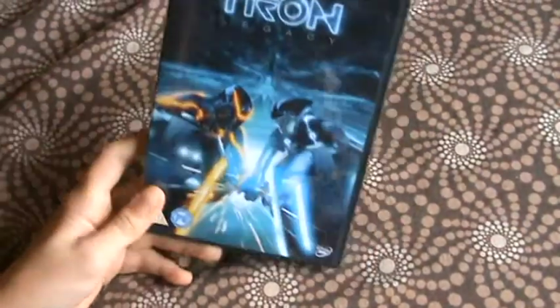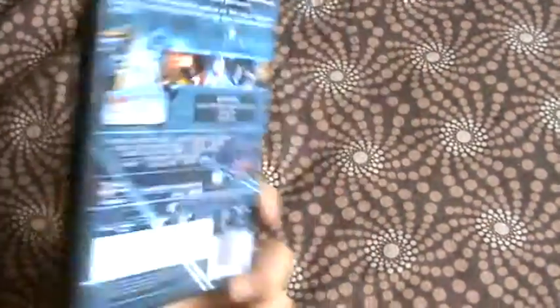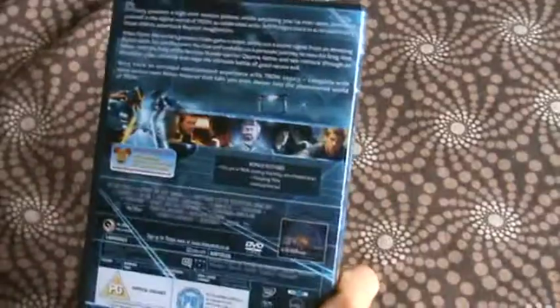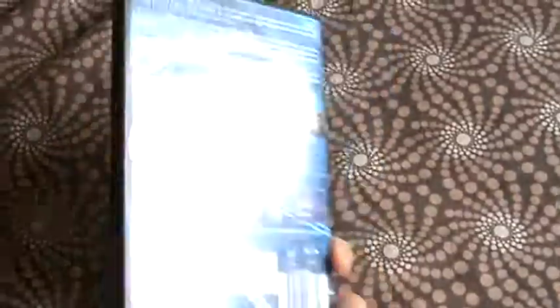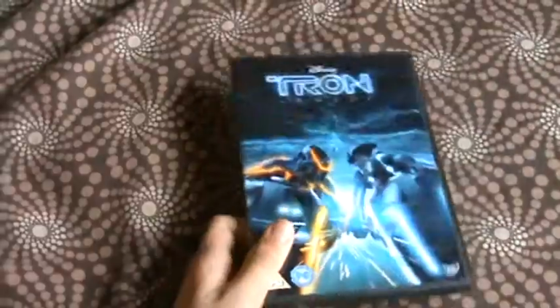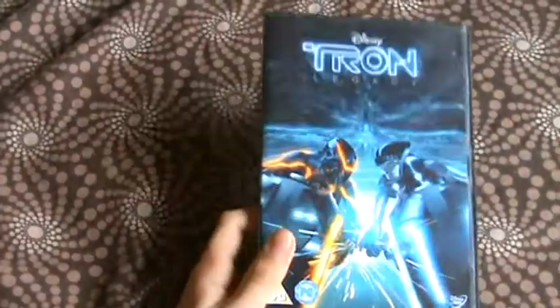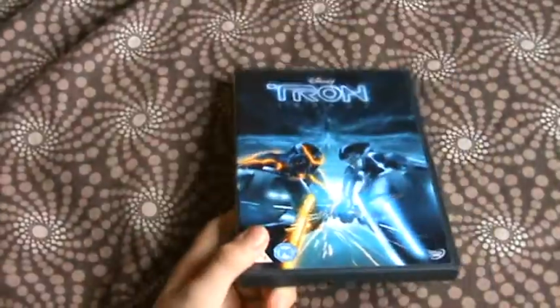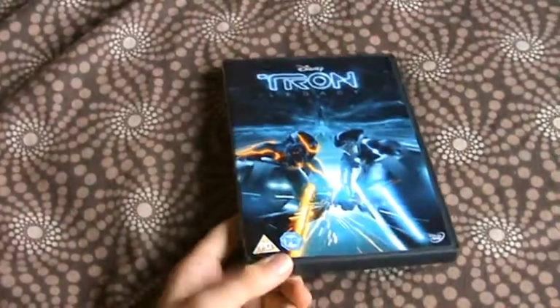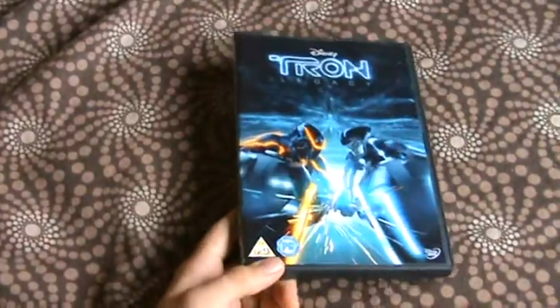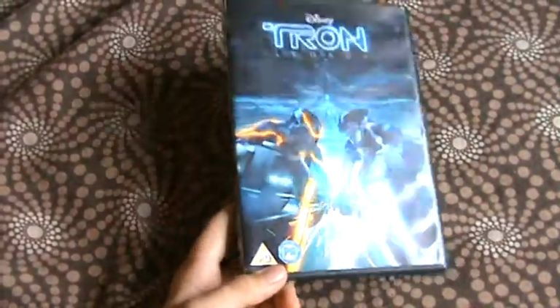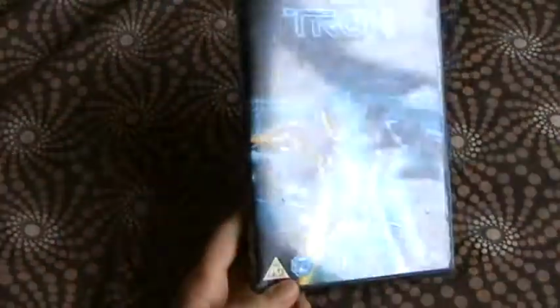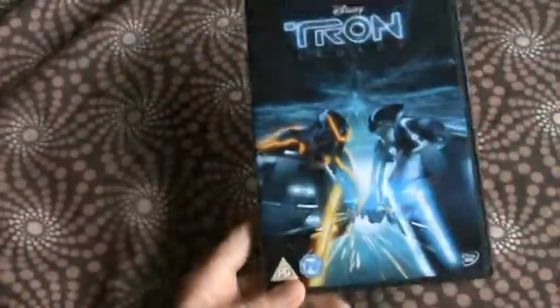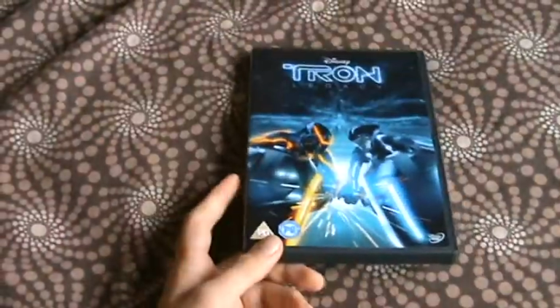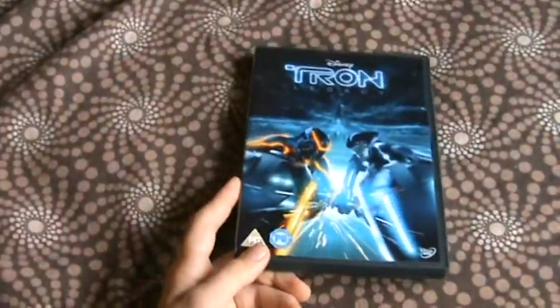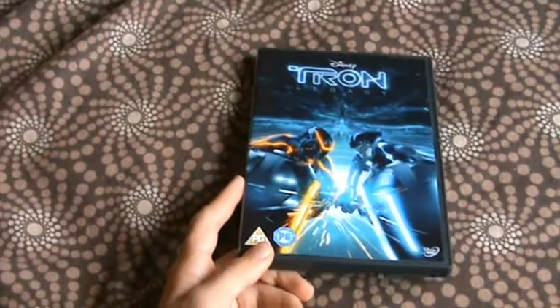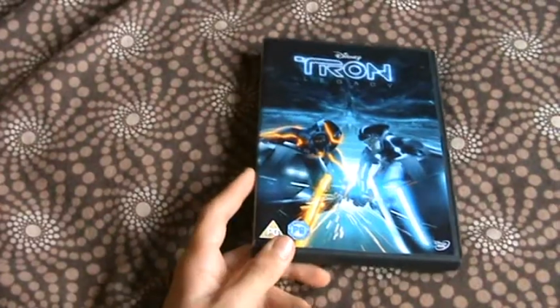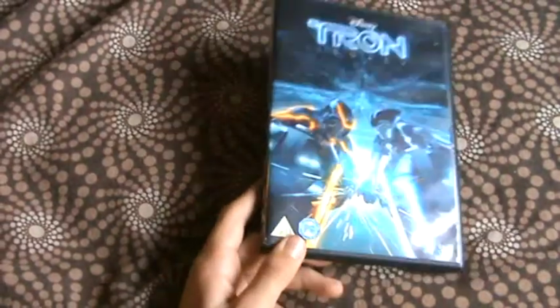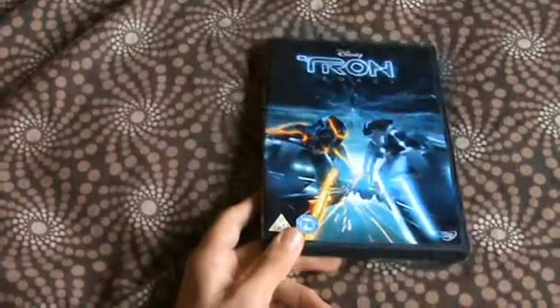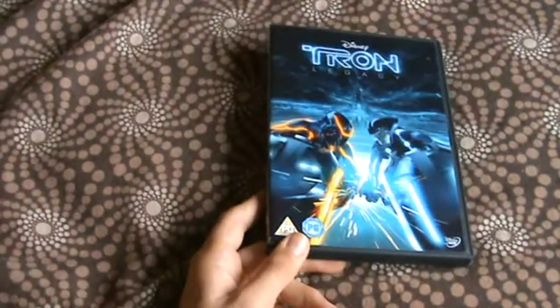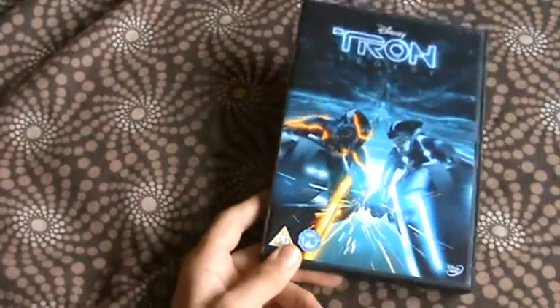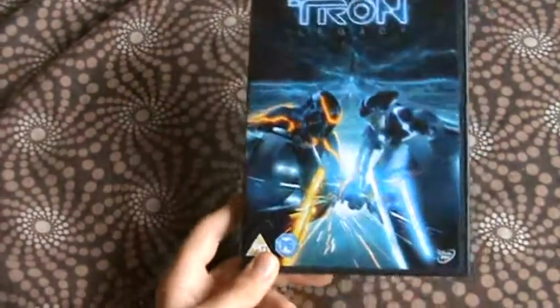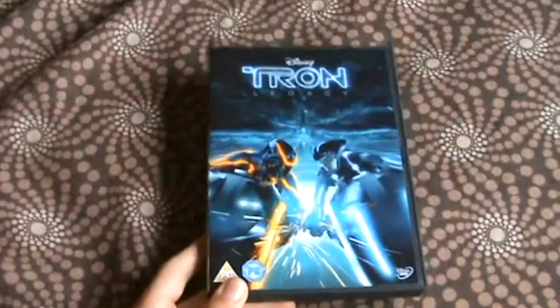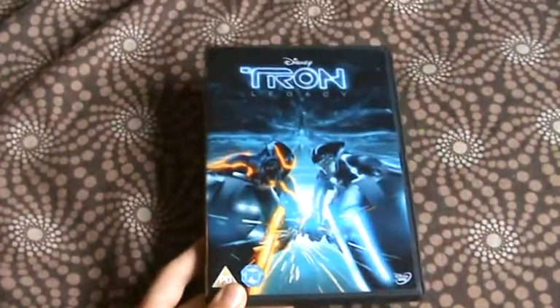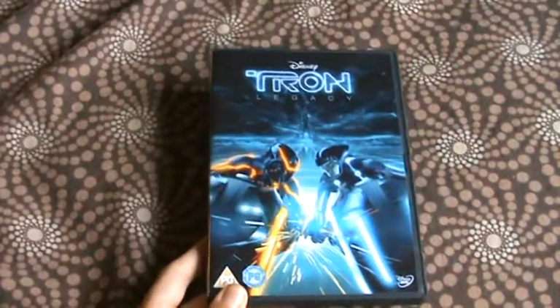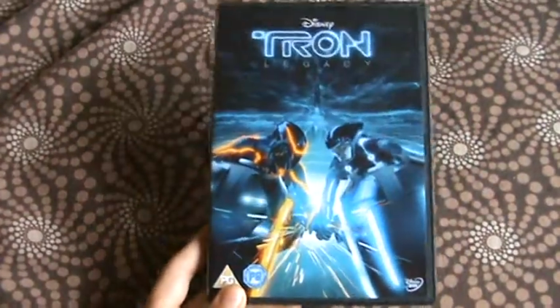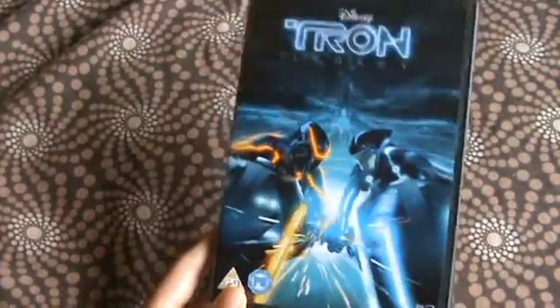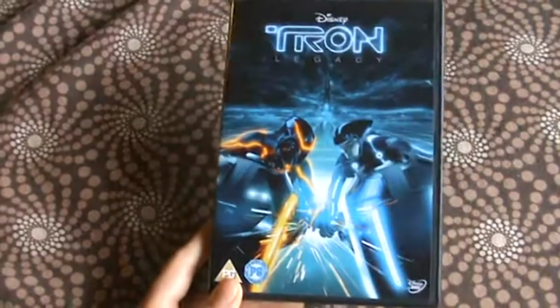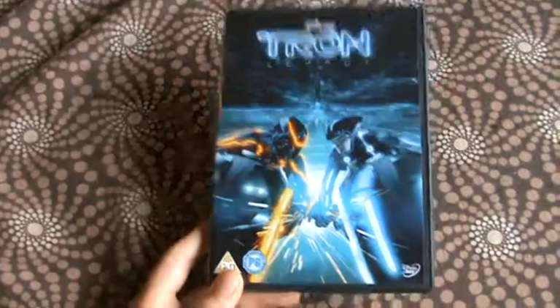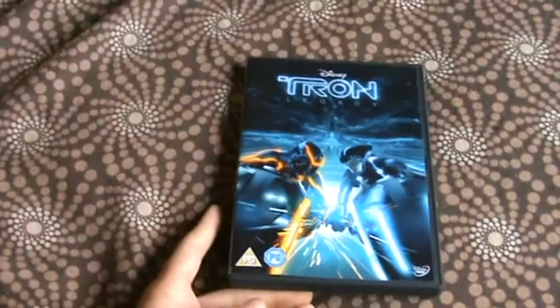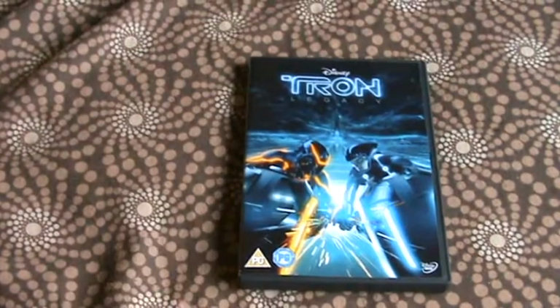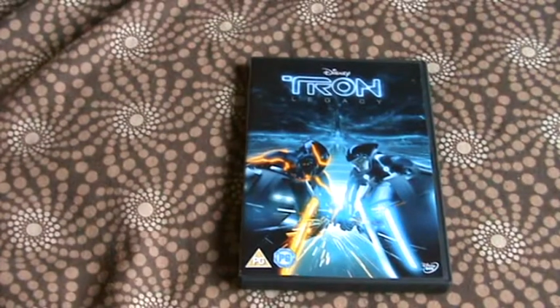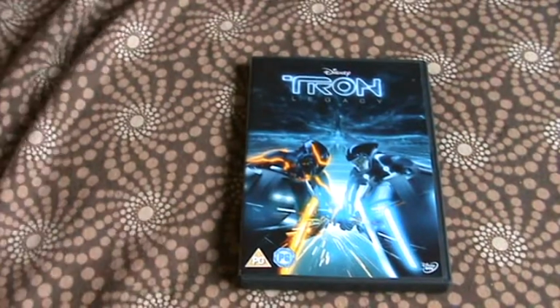It's just a good film by Disney. I really liked it. I'm going to give it a four out of five because I thought it was really really good. Definitely recommend Tron Legacy — great film. I really need to get the first one soon.